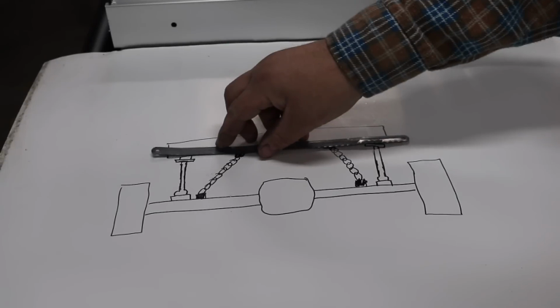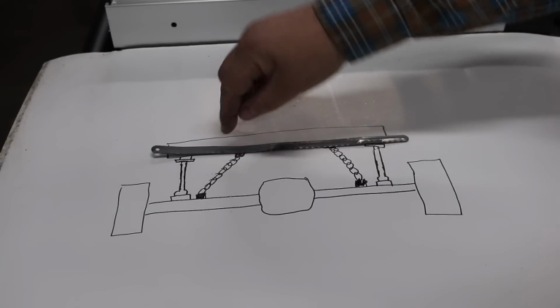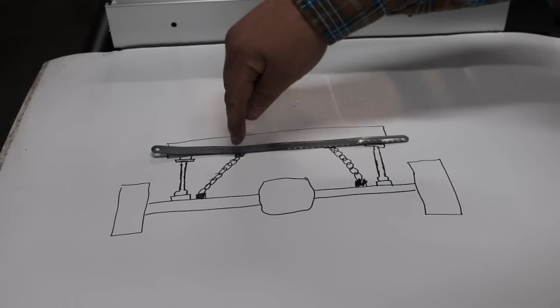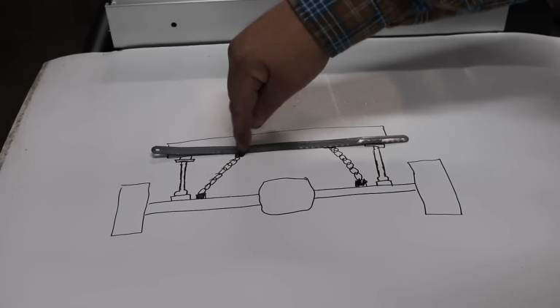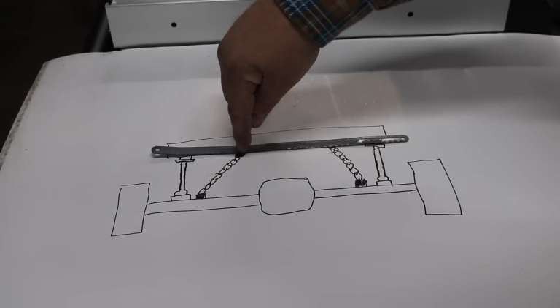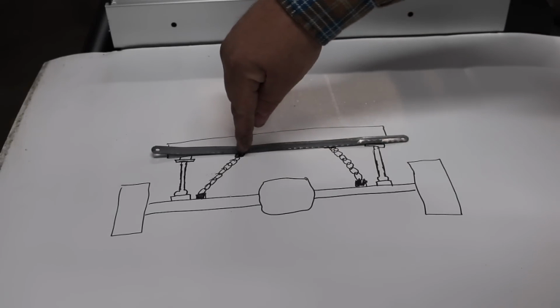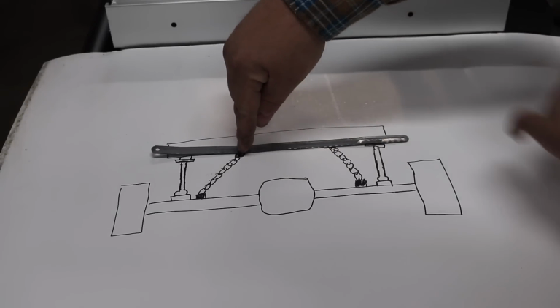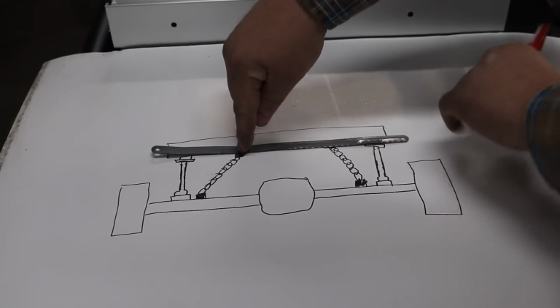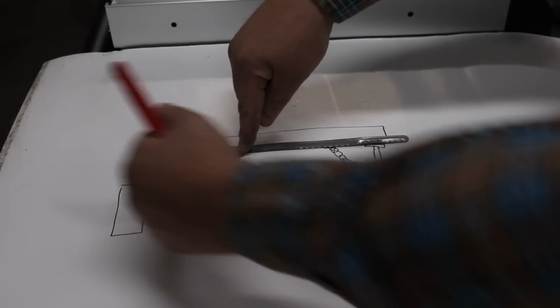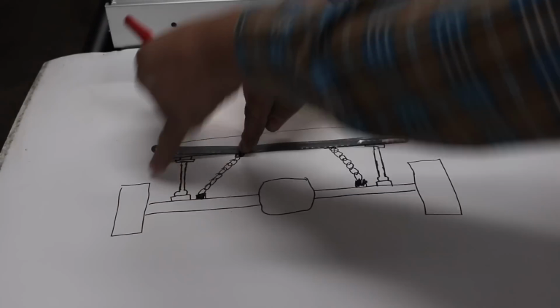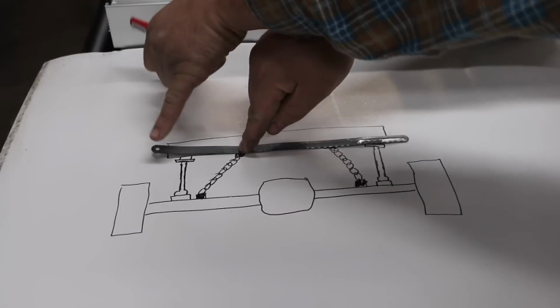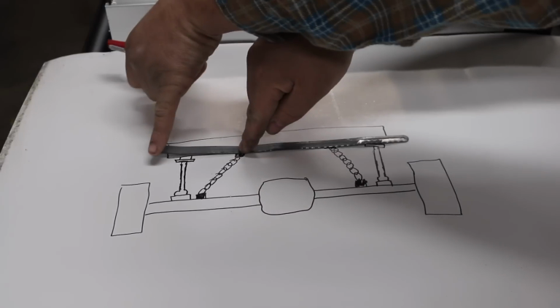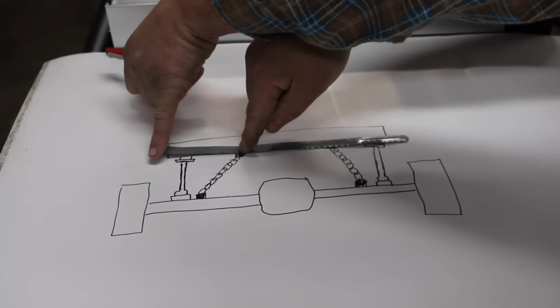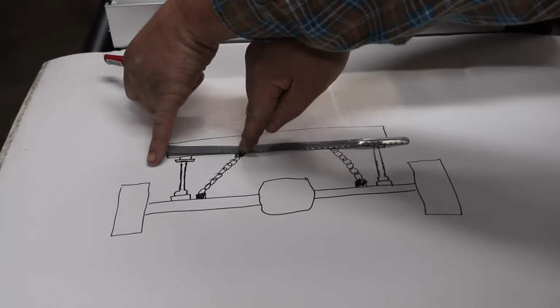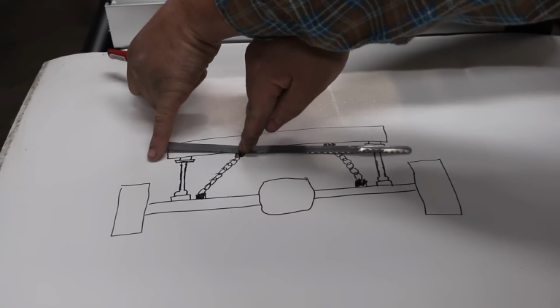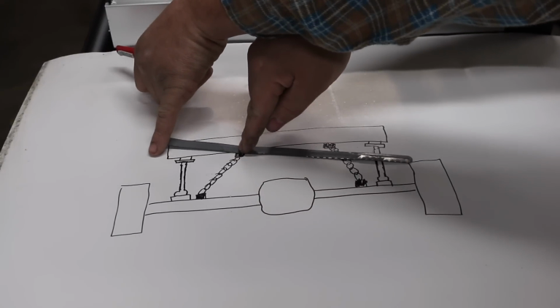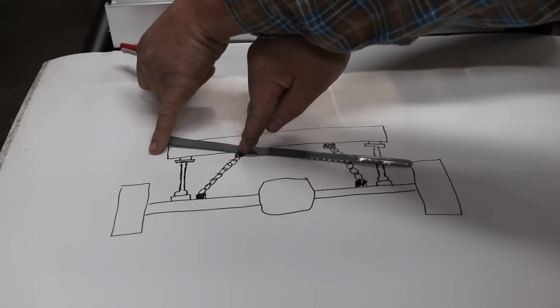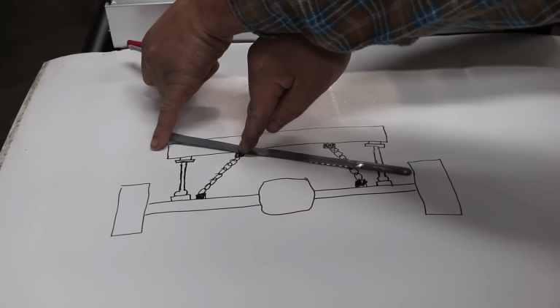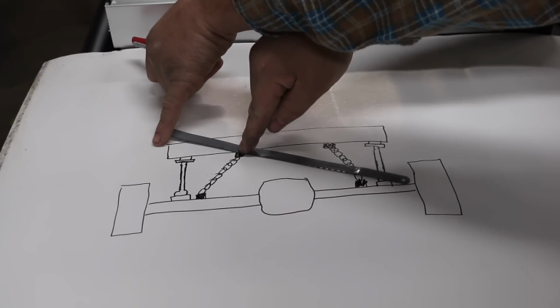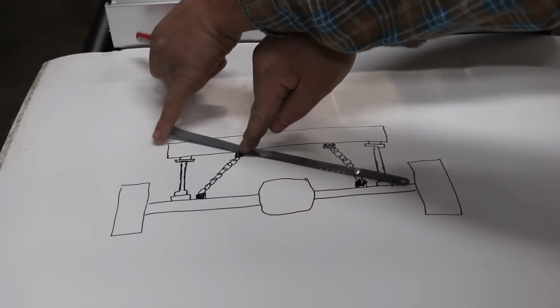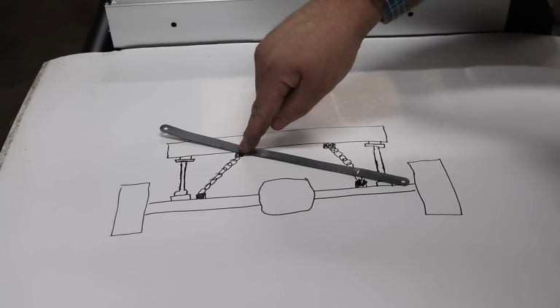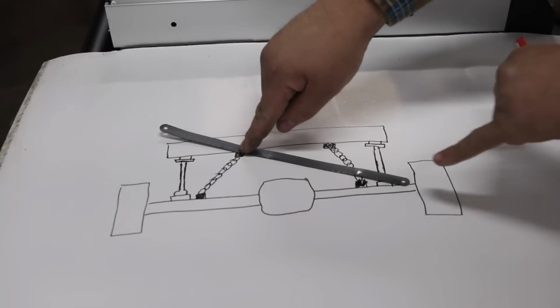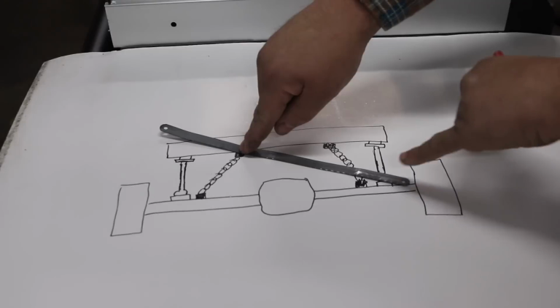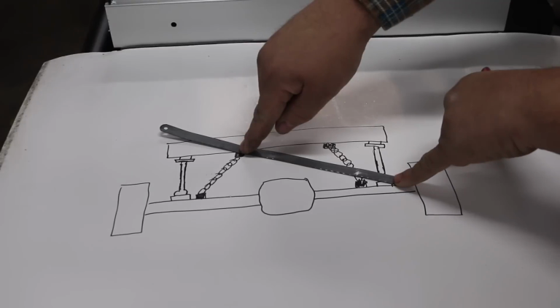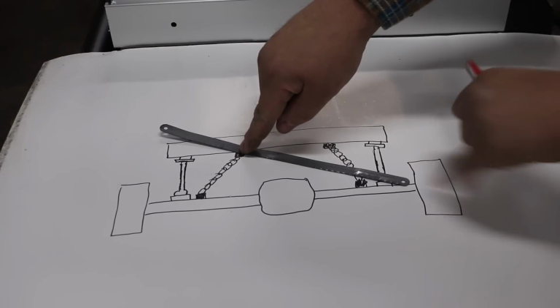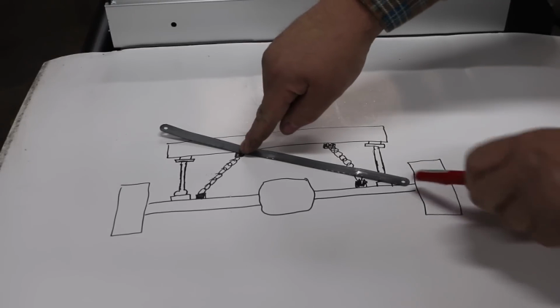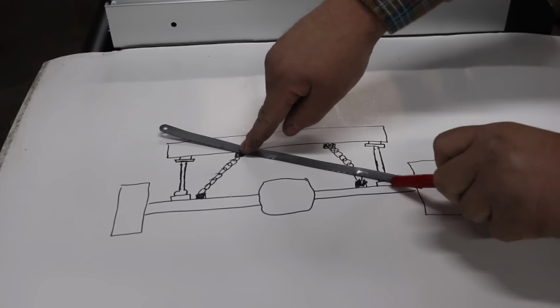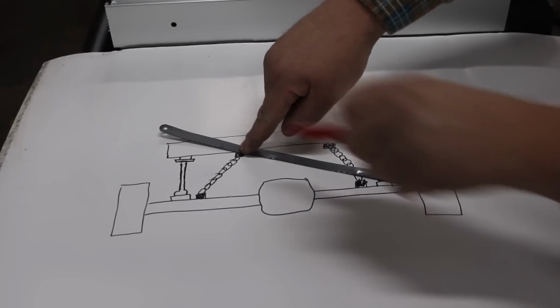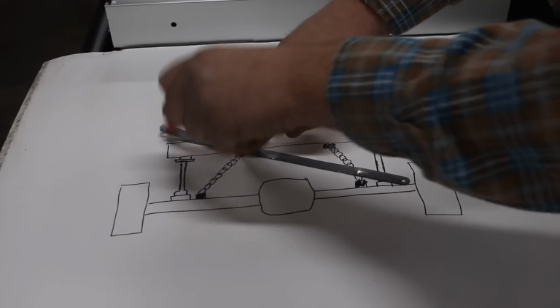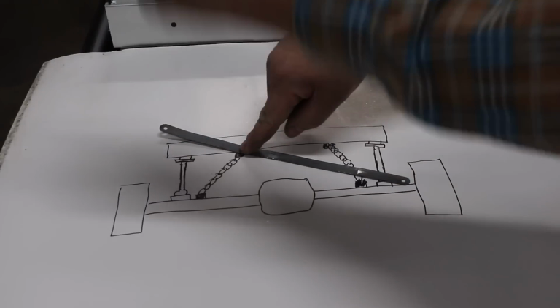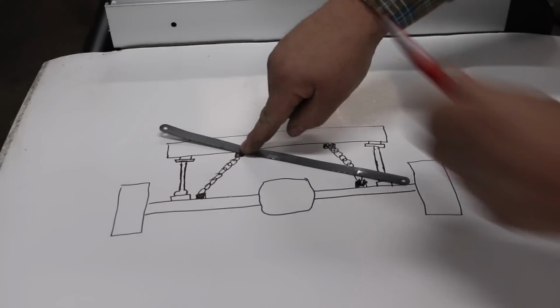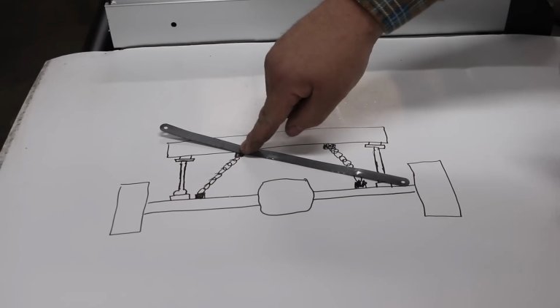So with a pivot point, the frame is not moving past this point. So when you raise up on this side, it'll push this side down to the ground and make this side go up in the air.